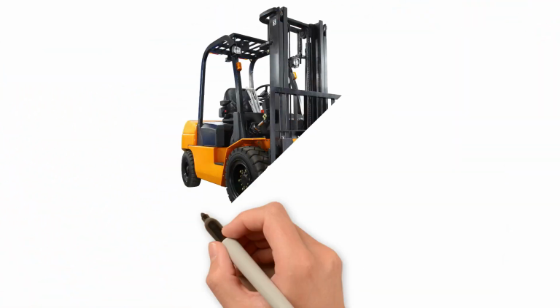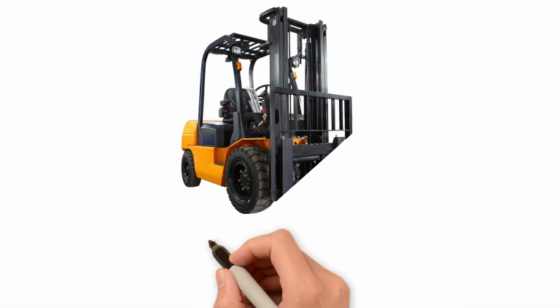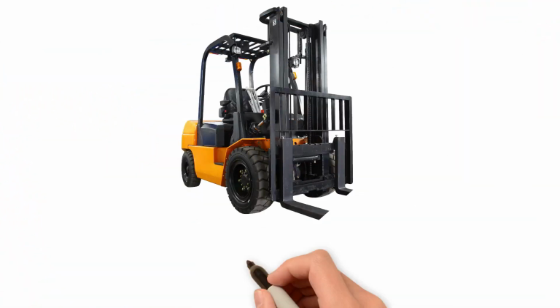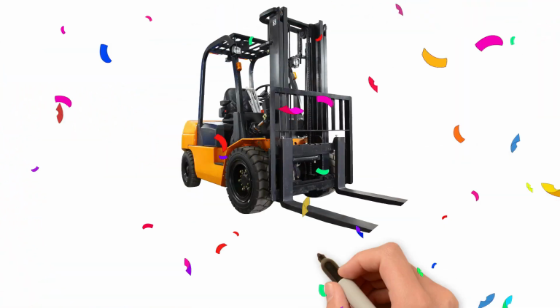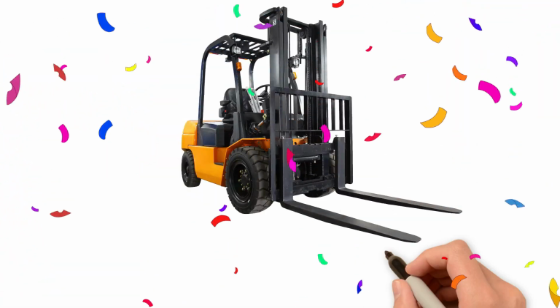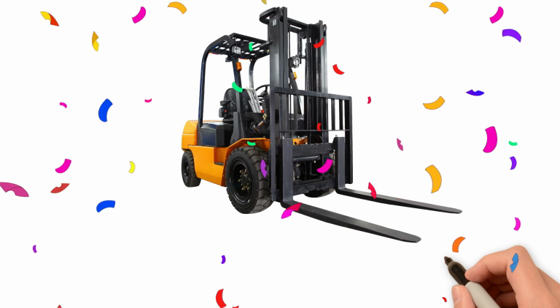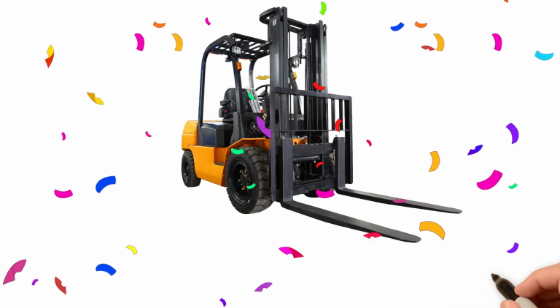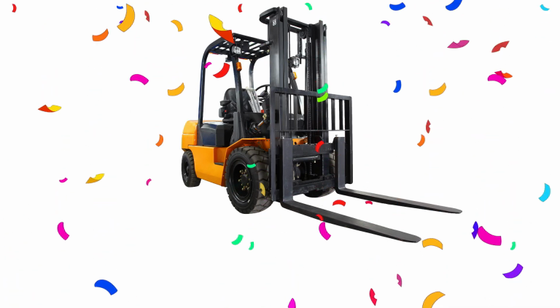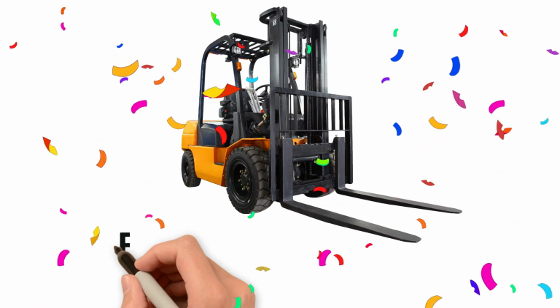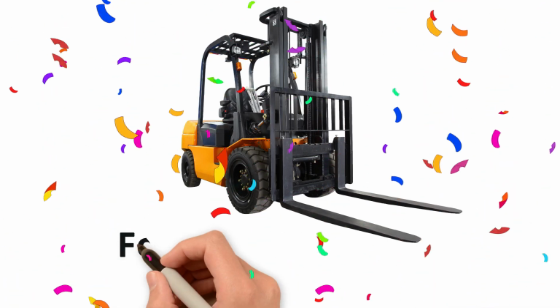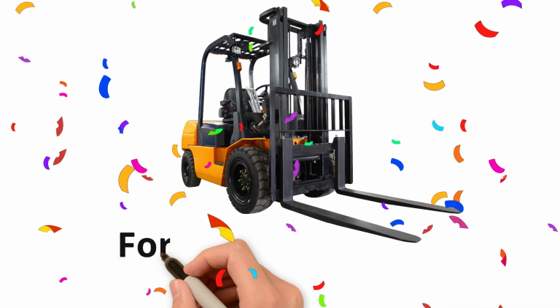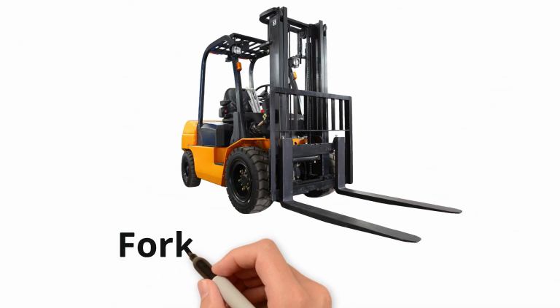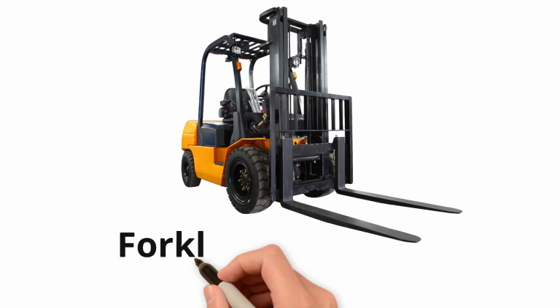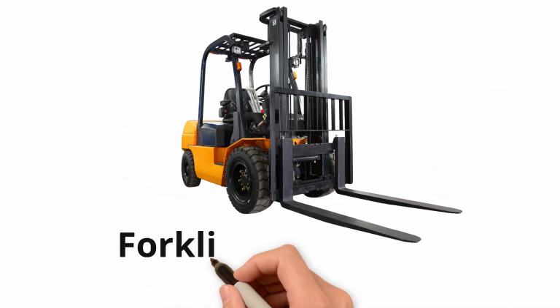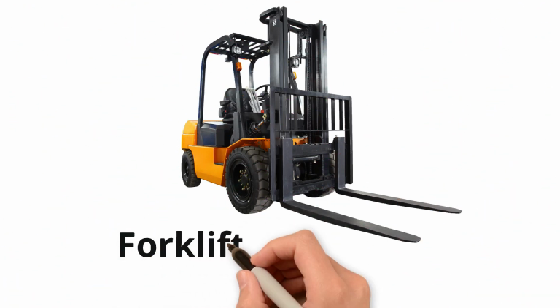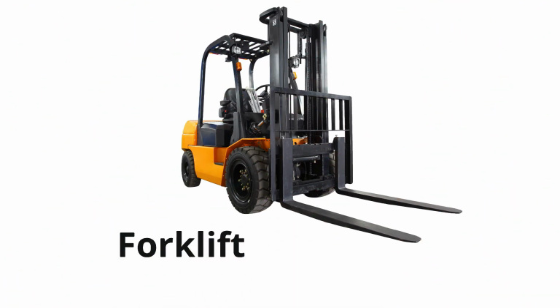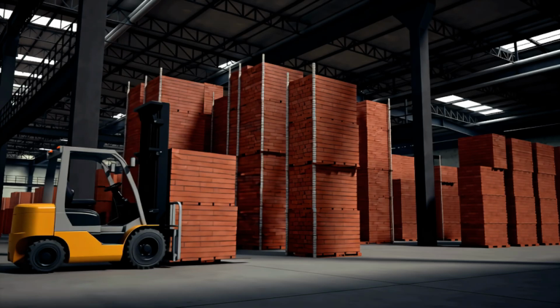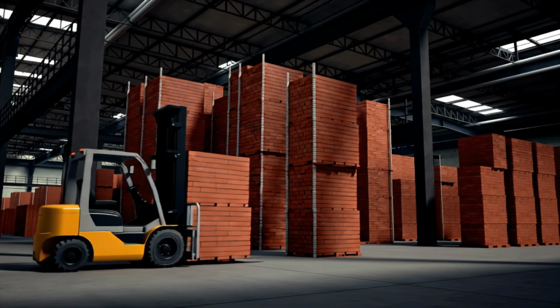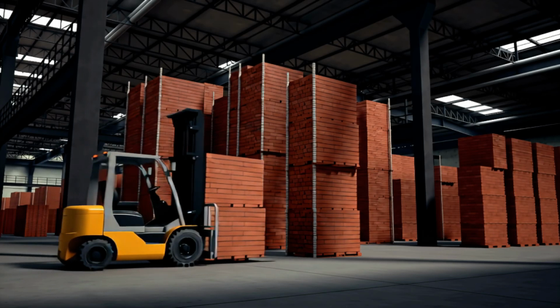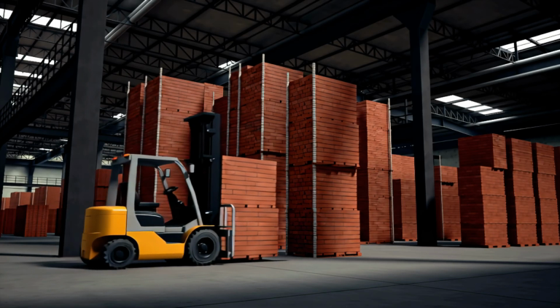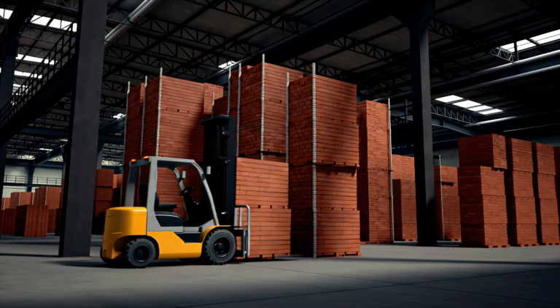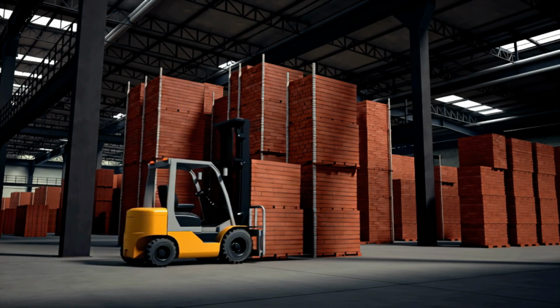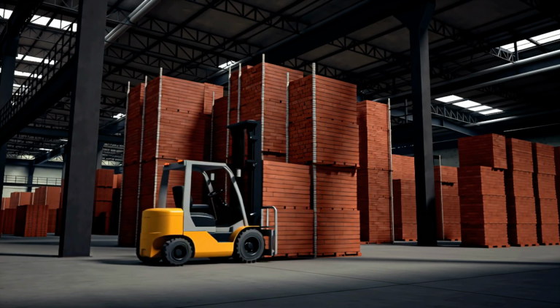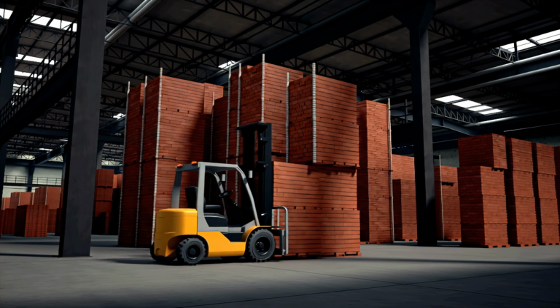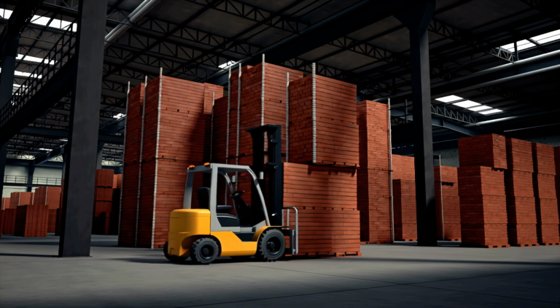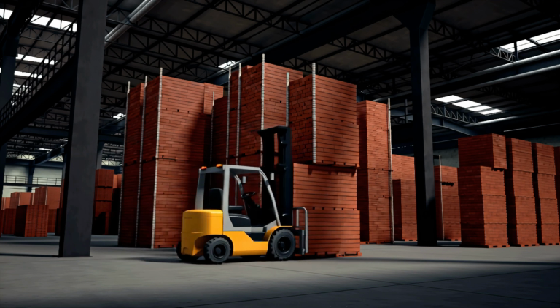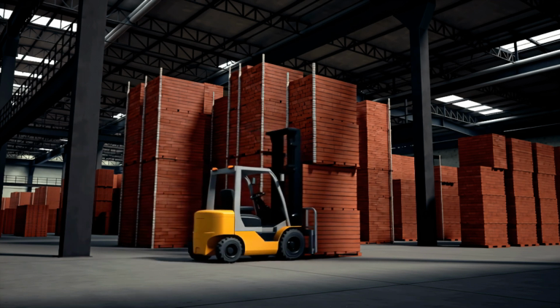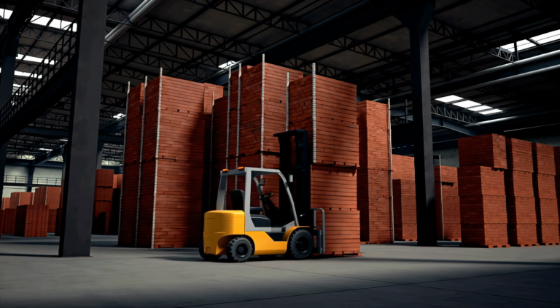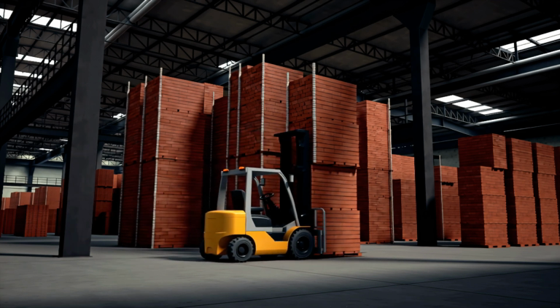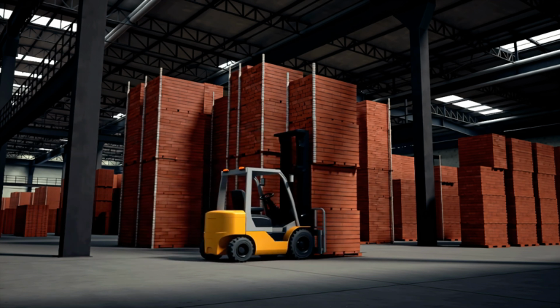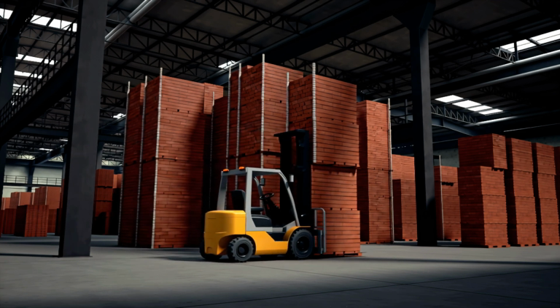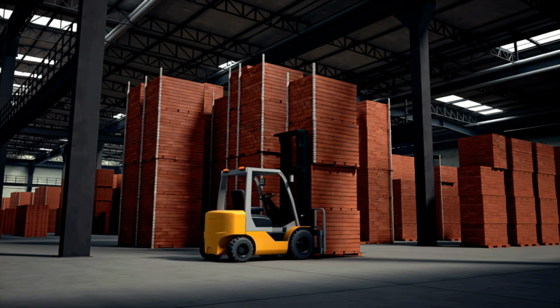Forklift! Yay! Forklift lifts and moves heavy boxes or tools with two strong front forks.